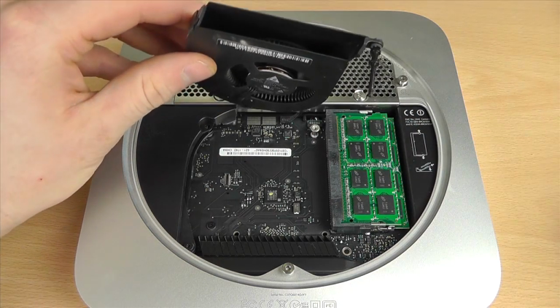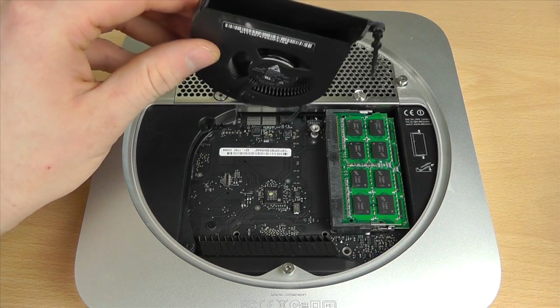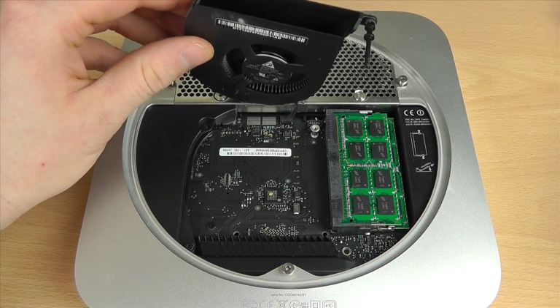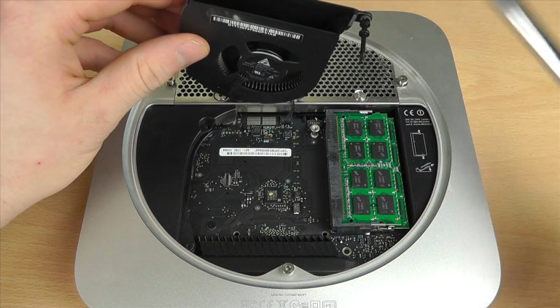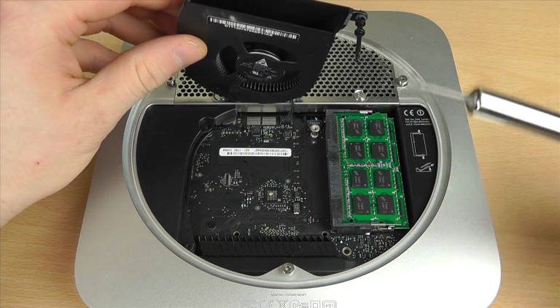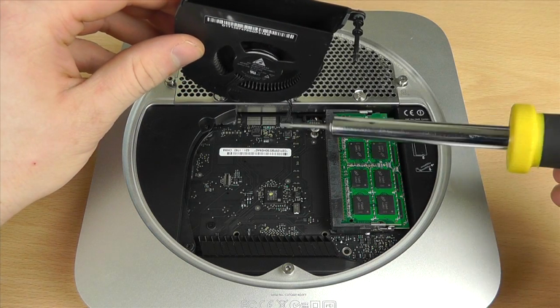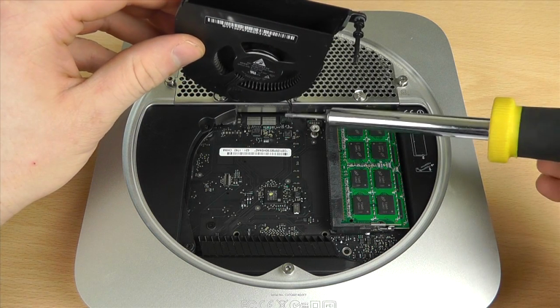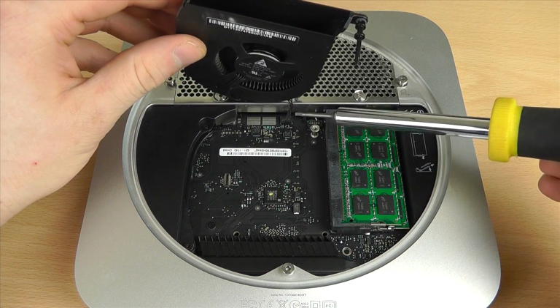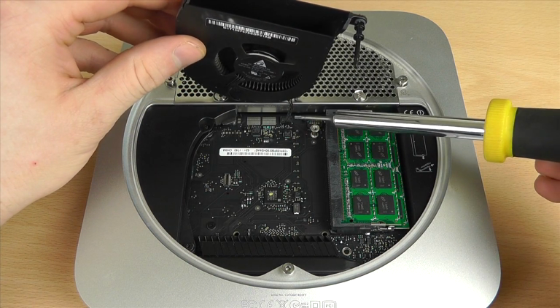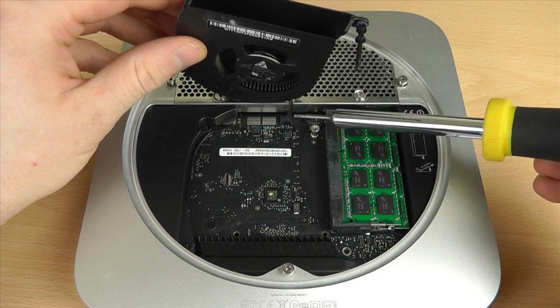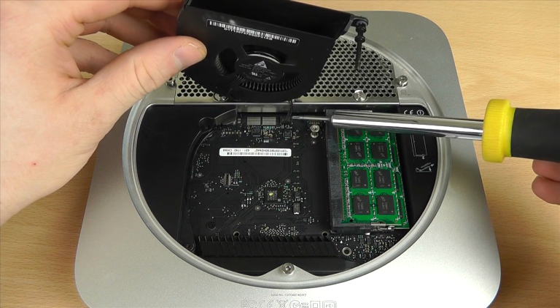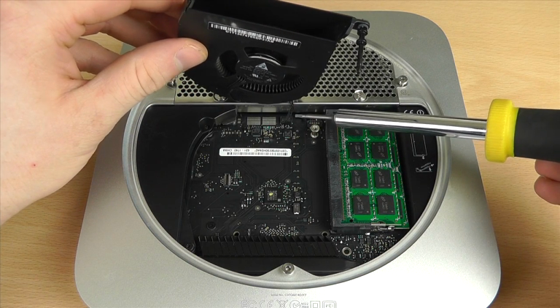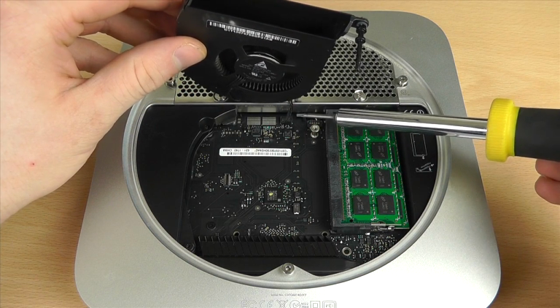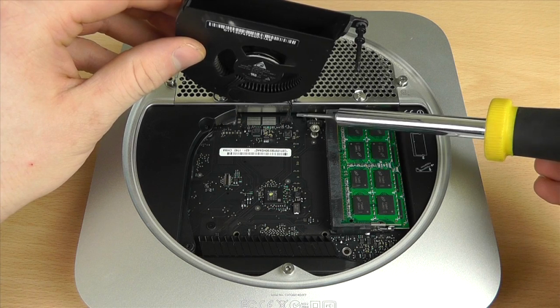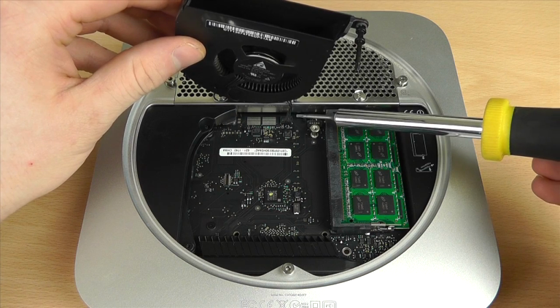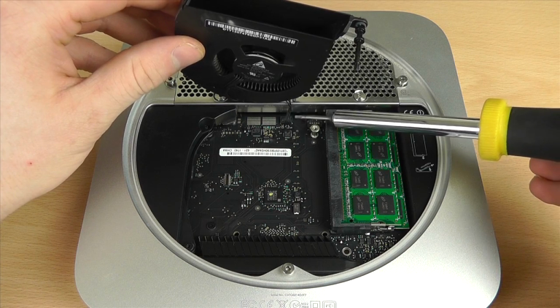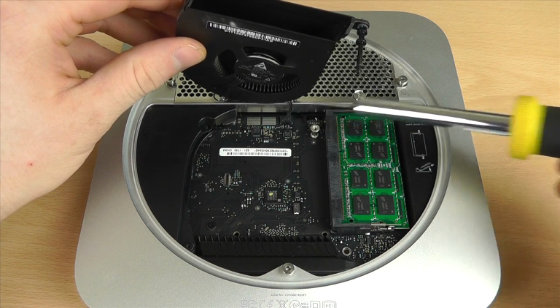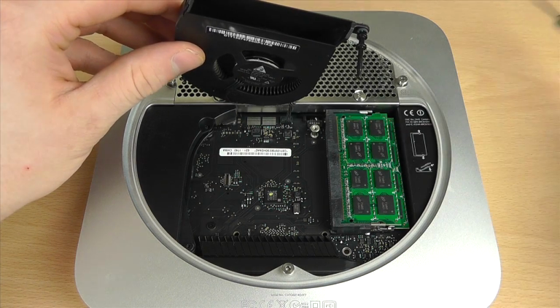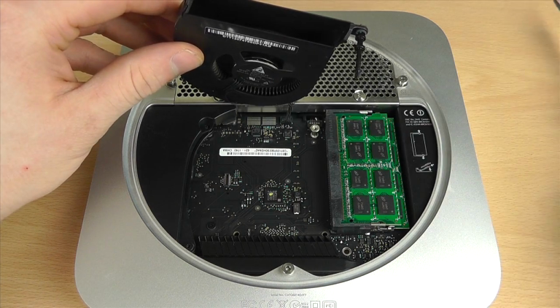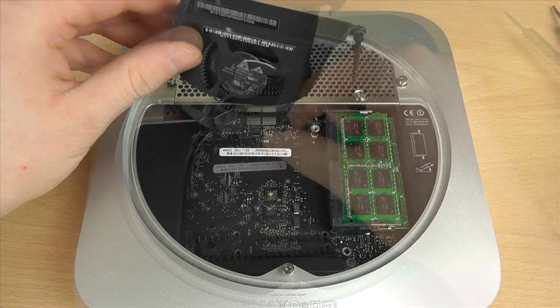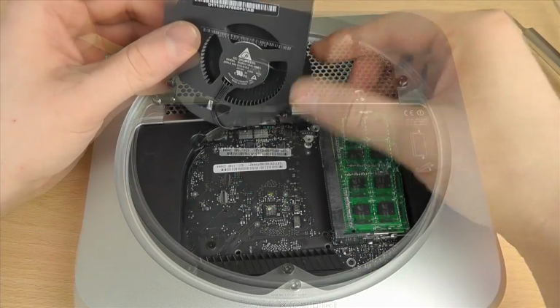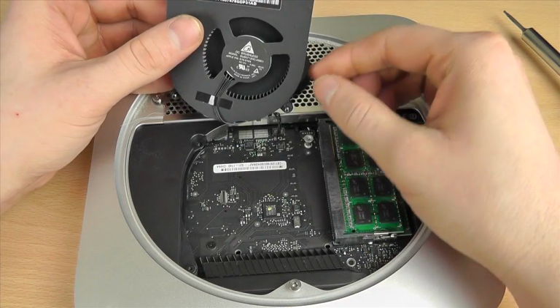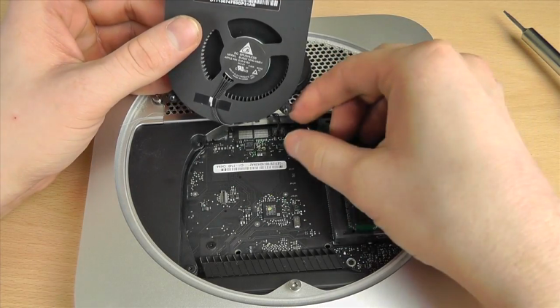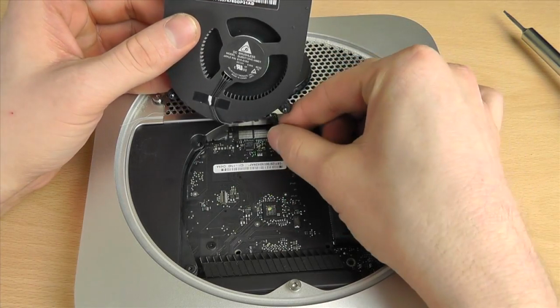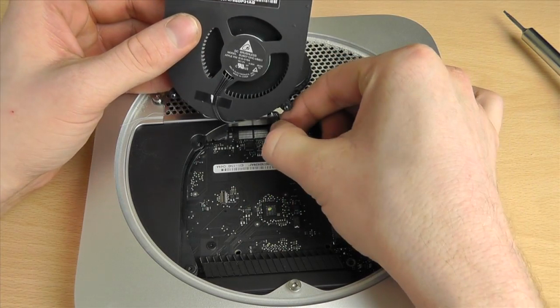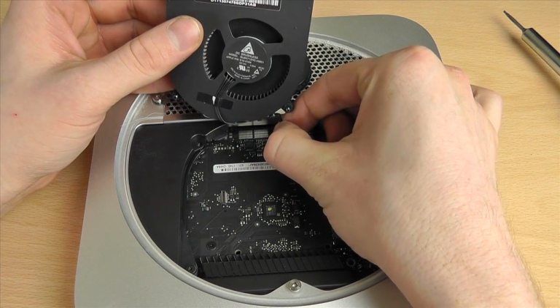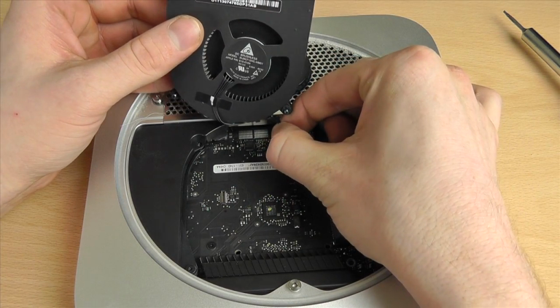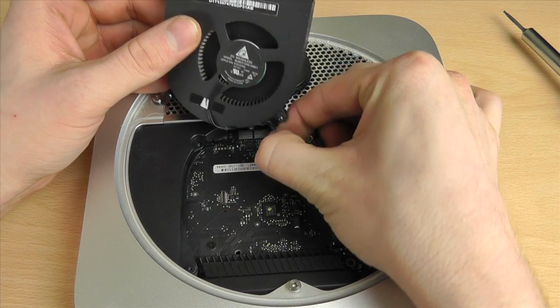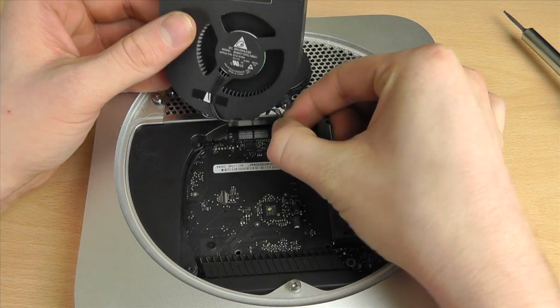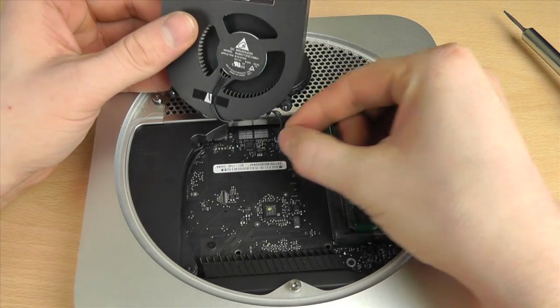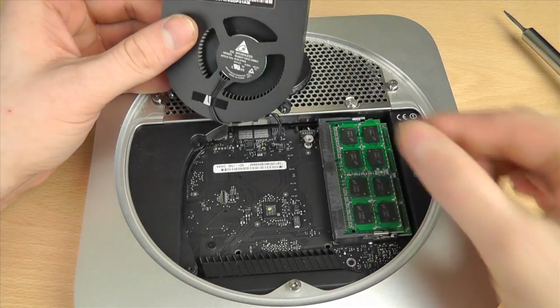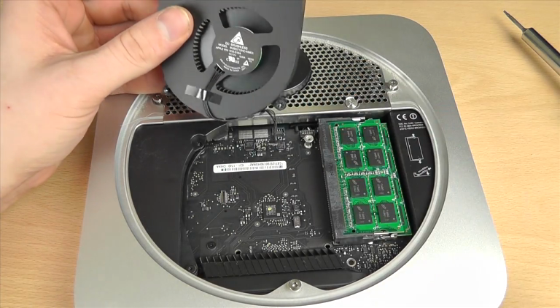The next stage is to lift the fan up gently. You'll see that it is attached via a cable, so you do have to detach it from the motherboard — or logic board, however Apple wants to call it. To do that, you just pull it towards you and it should come free.